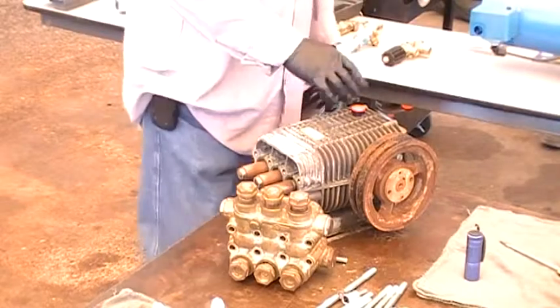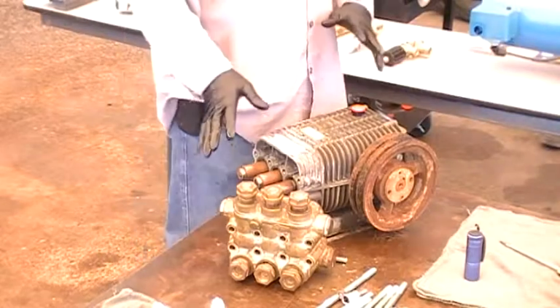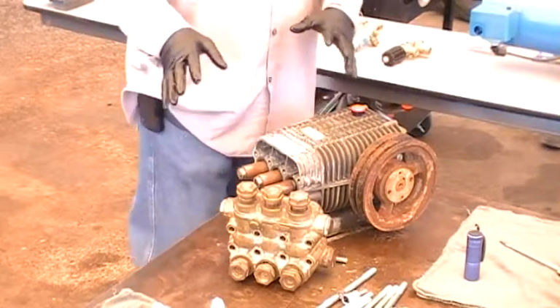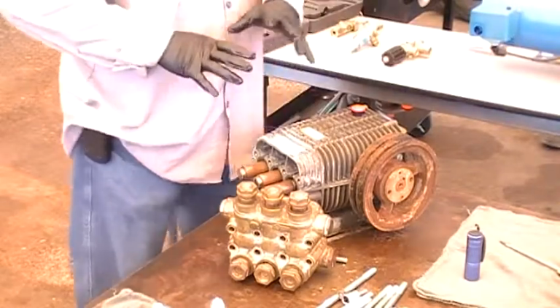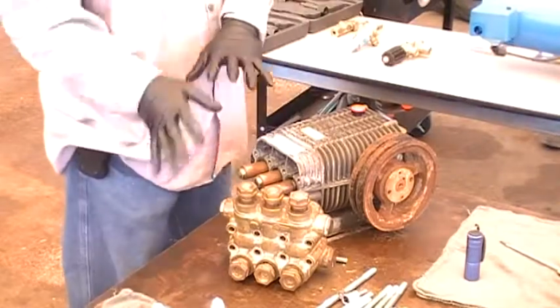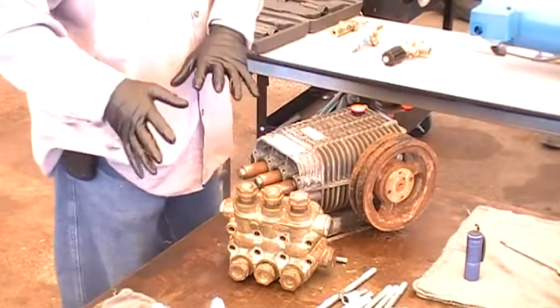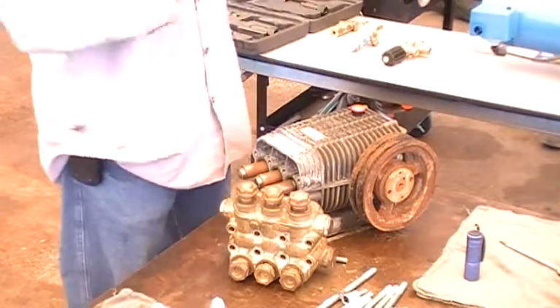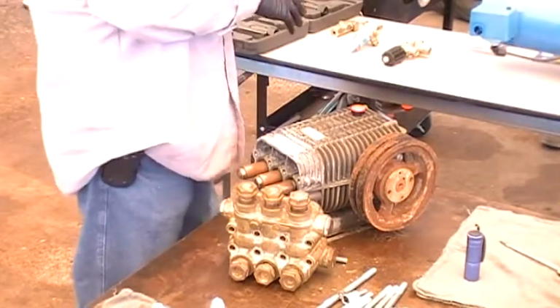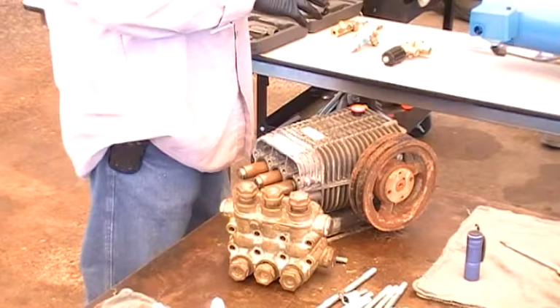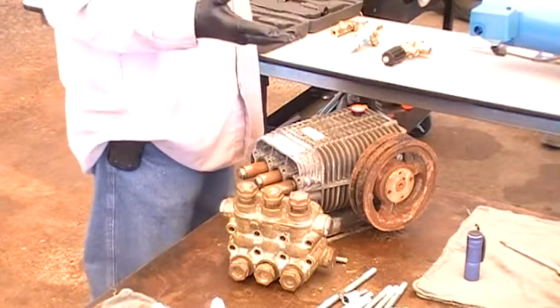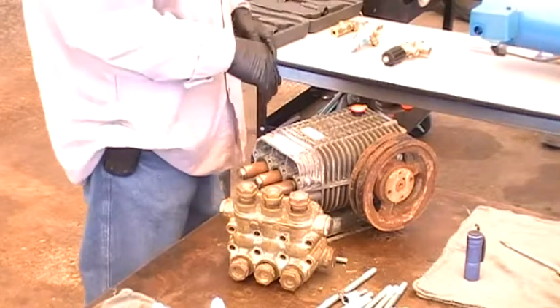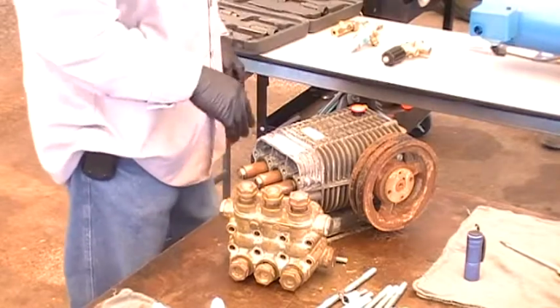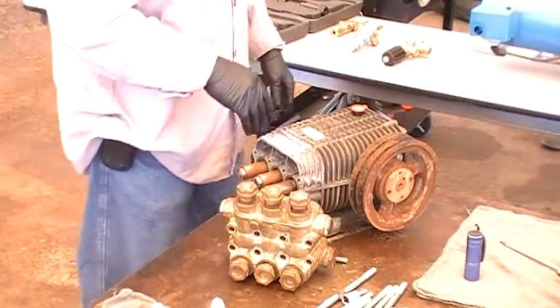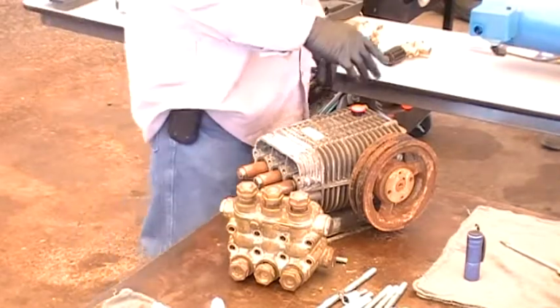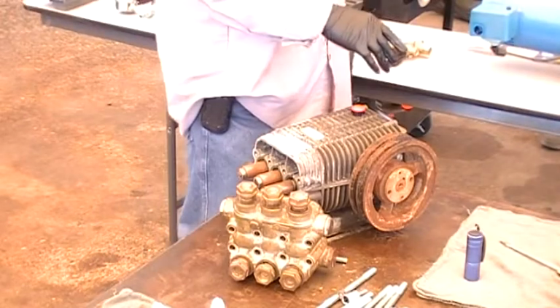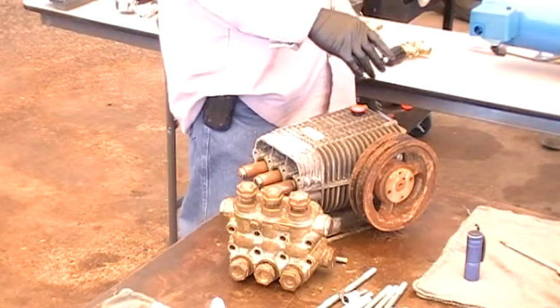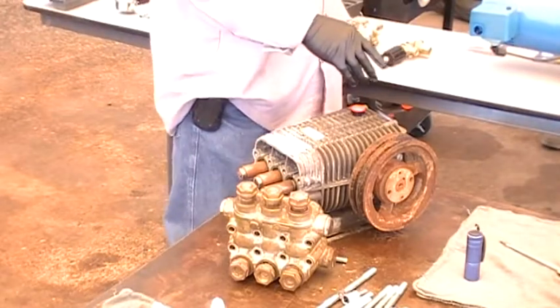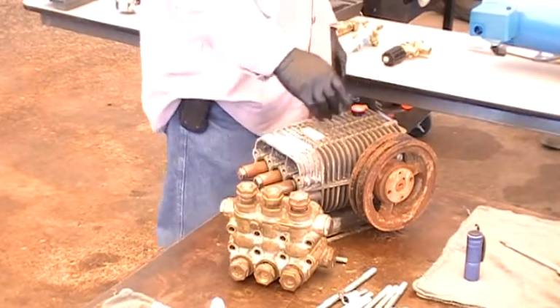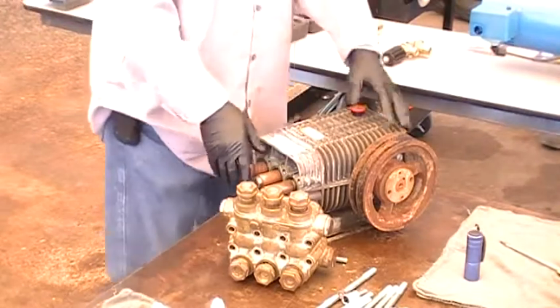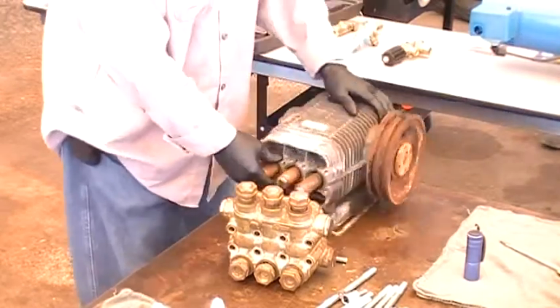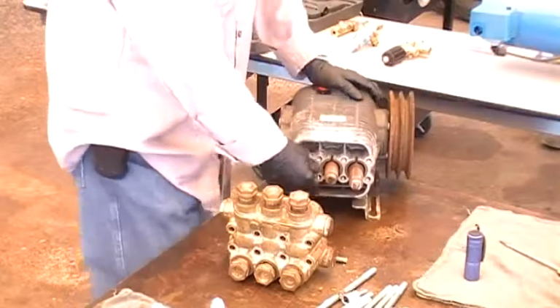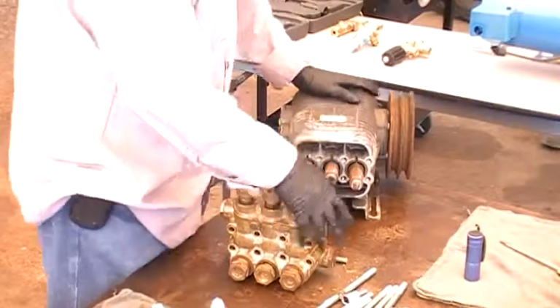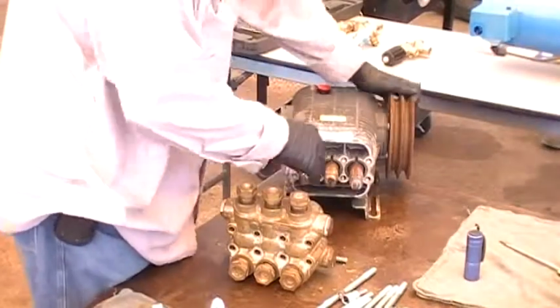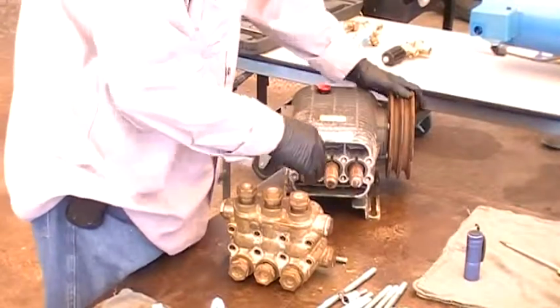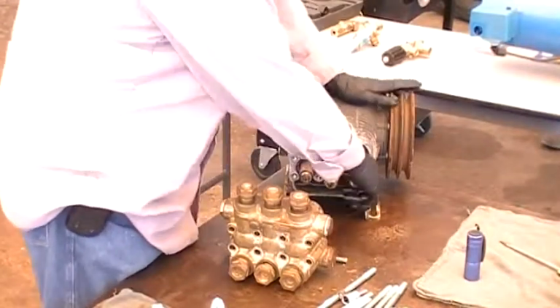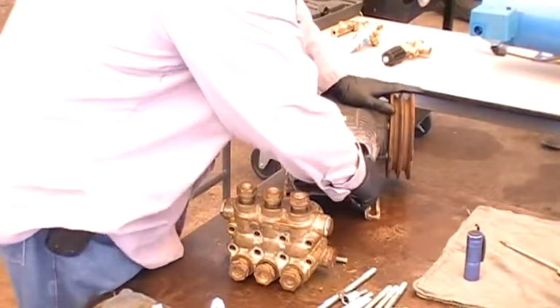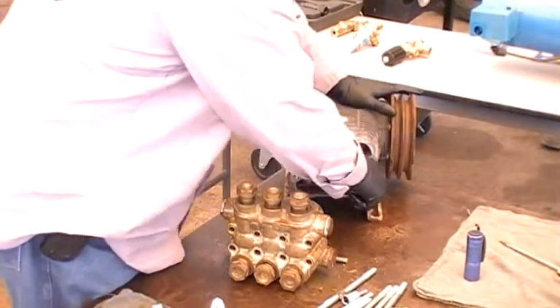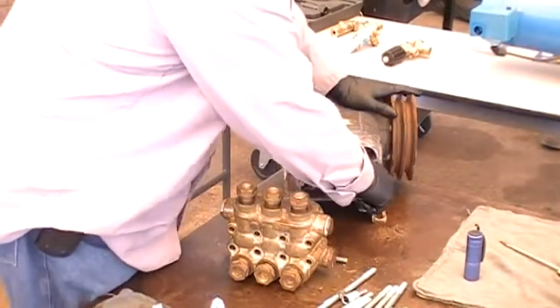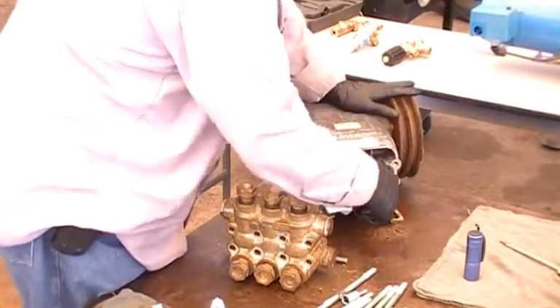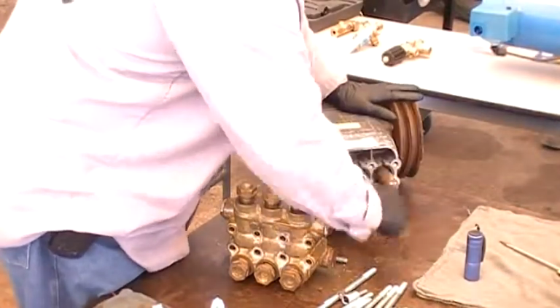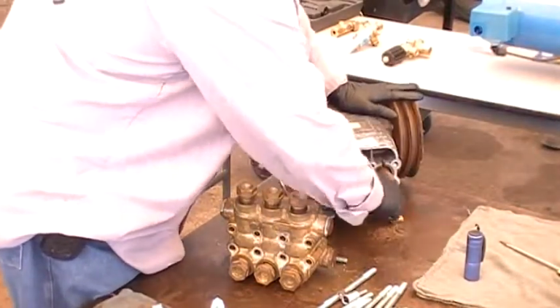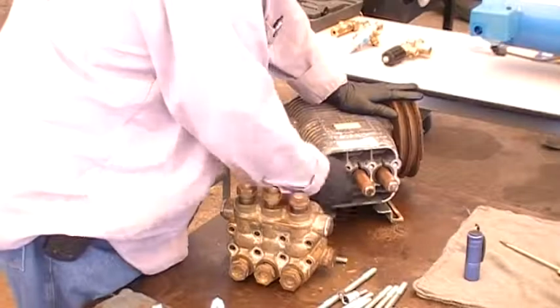That's what you want to check out first before you go out and buy parts. Check the rods — see if the rods are moving. When the pump is out, you want to check the rods to make sure there's no play in them.